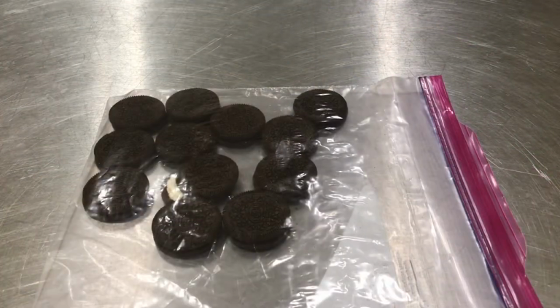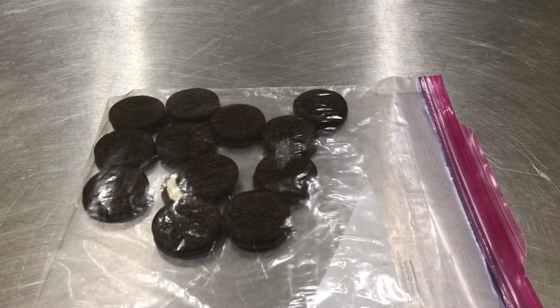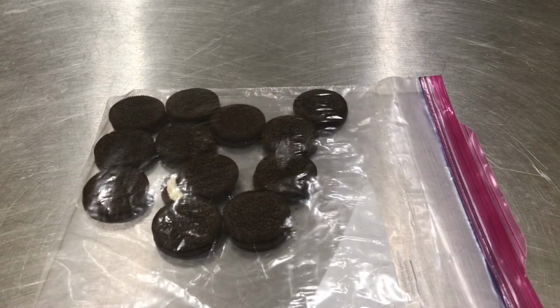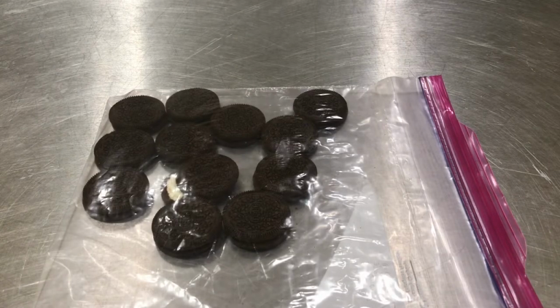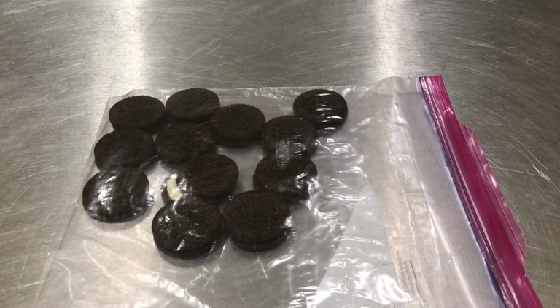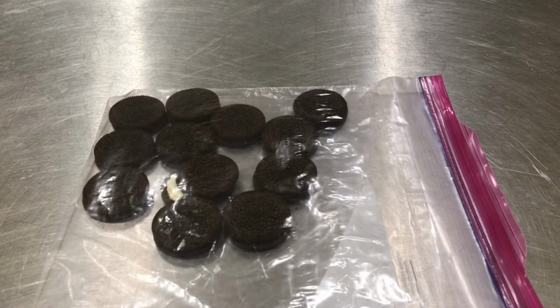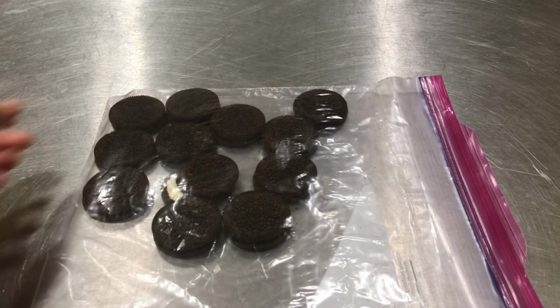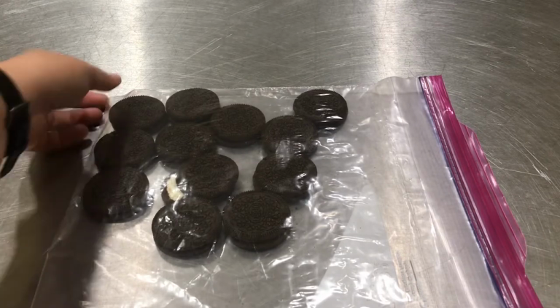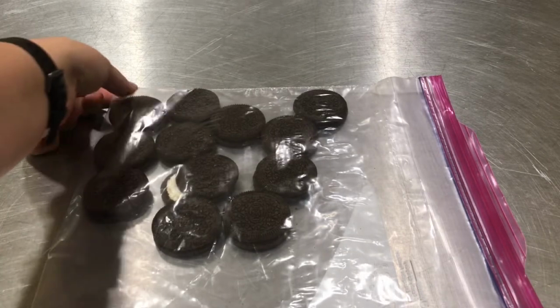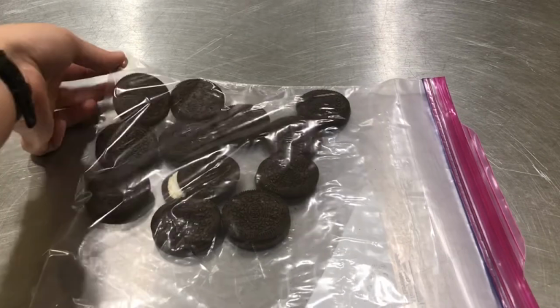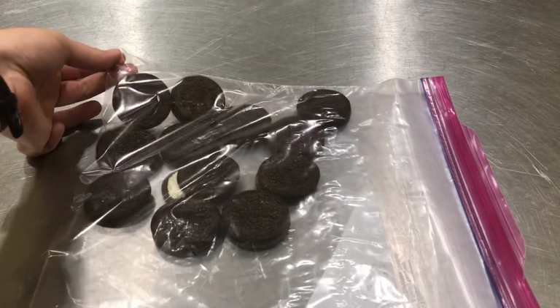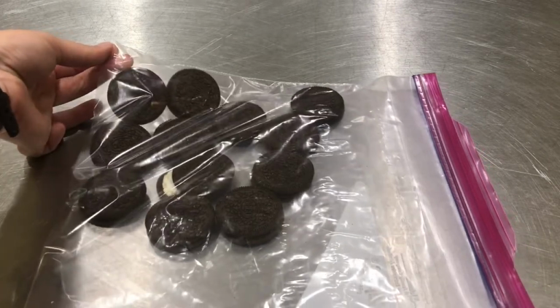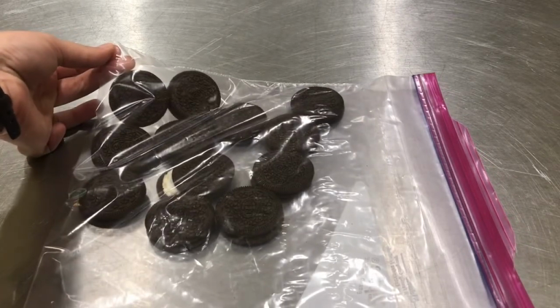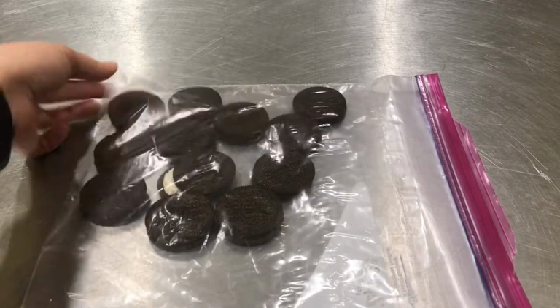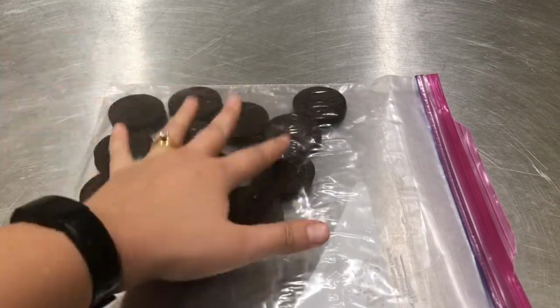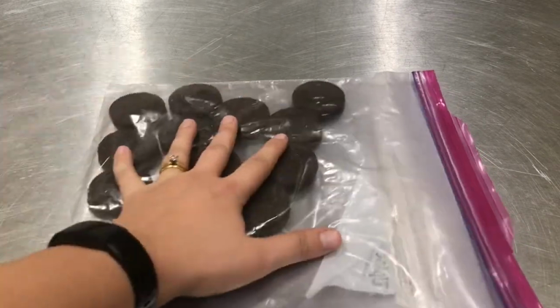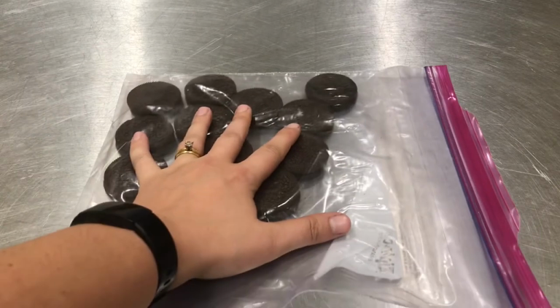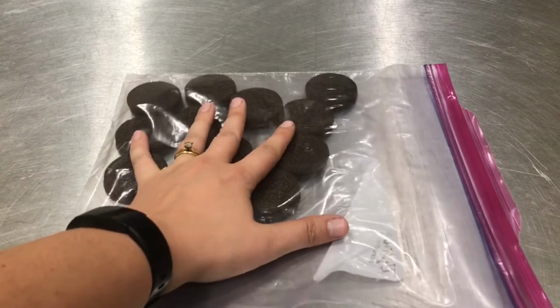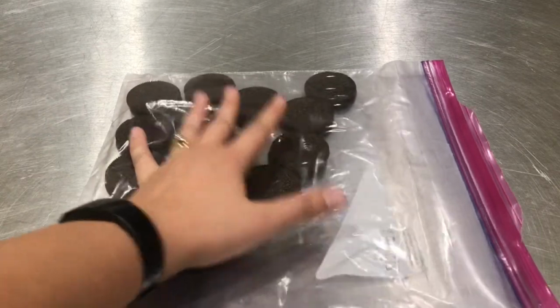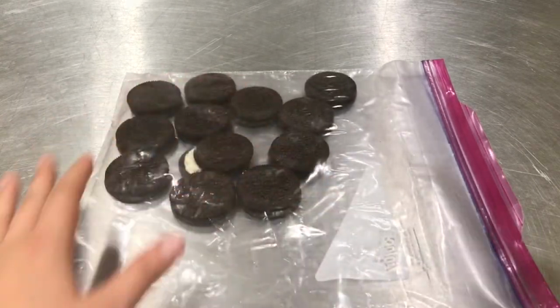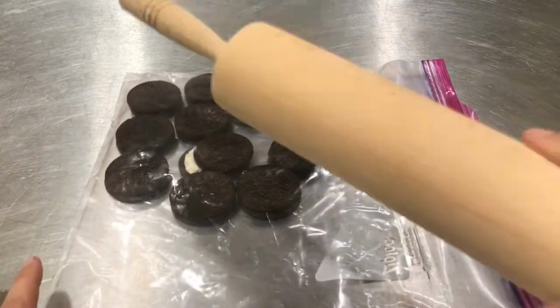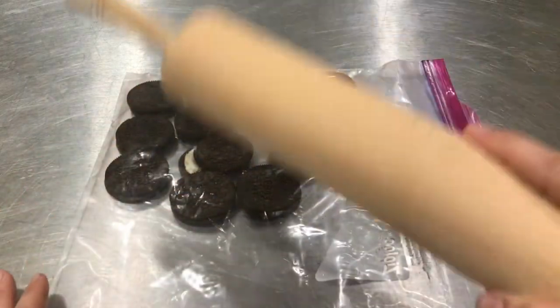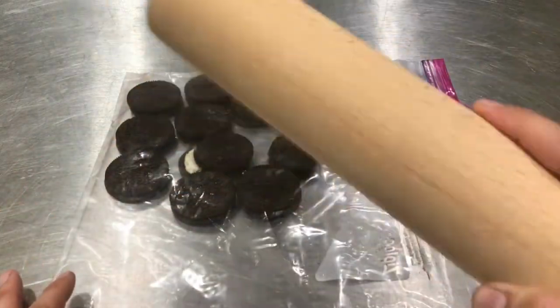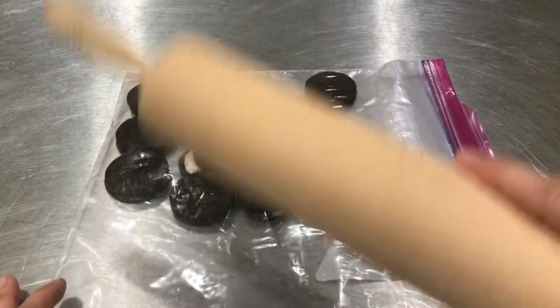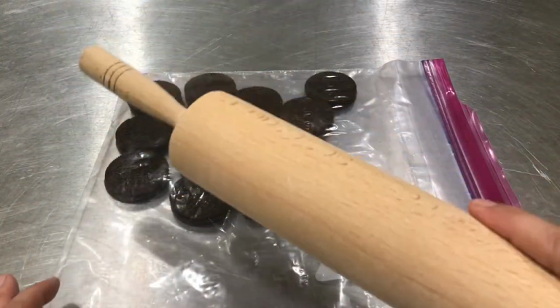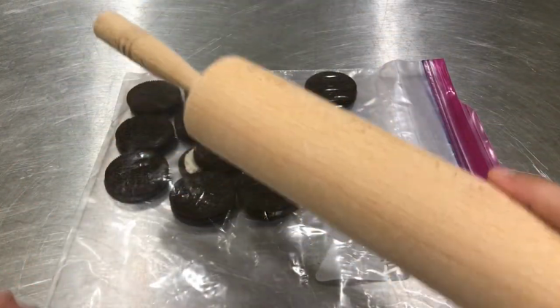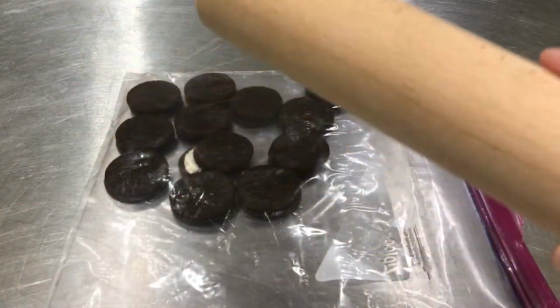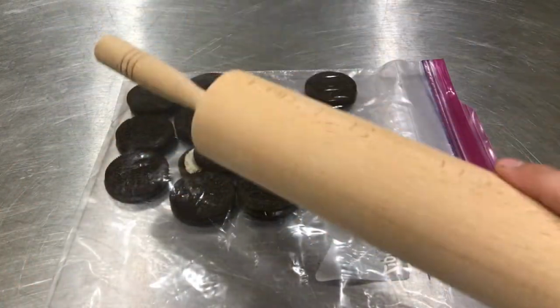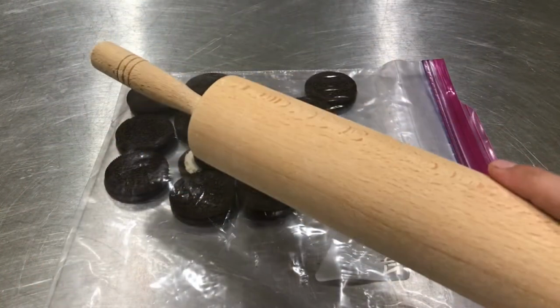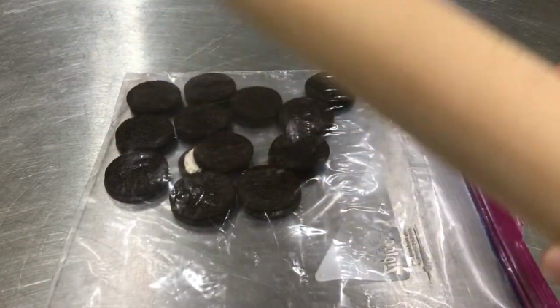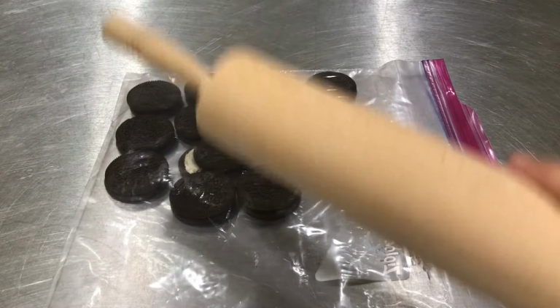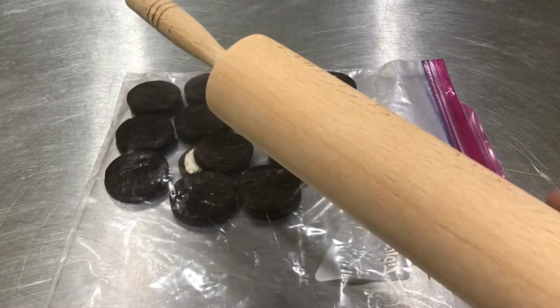To make my cookie crumbs, I have put 12 sandwich cookies into my Ziploc bag and now I am going to break them up with a rolling pin.